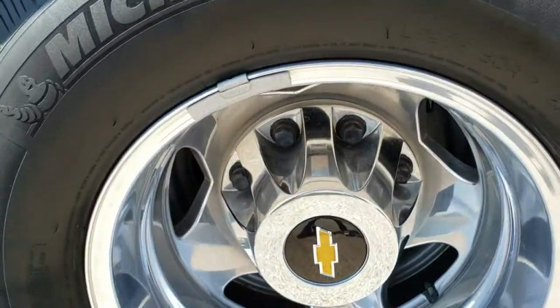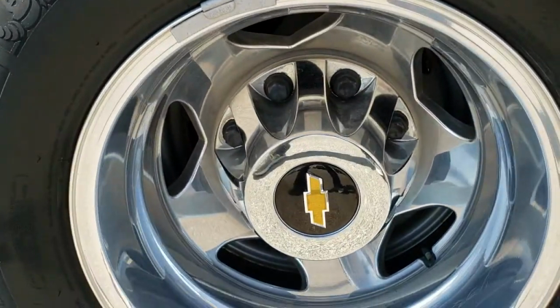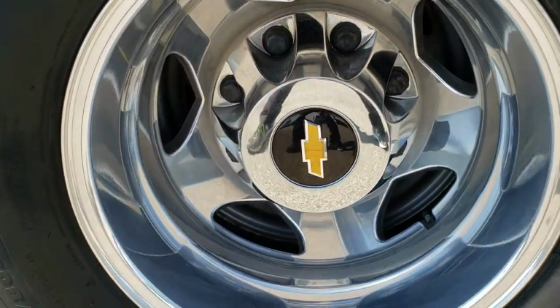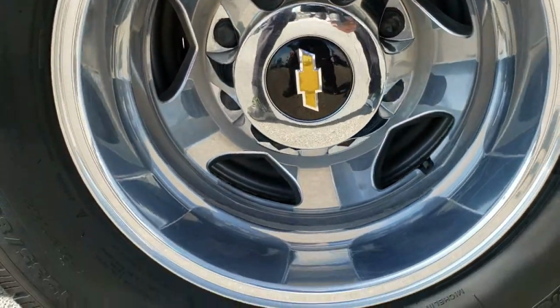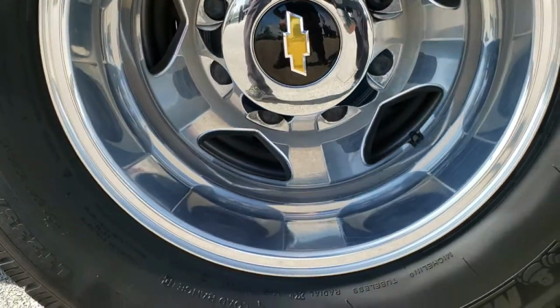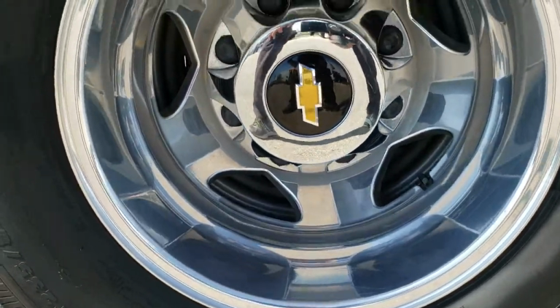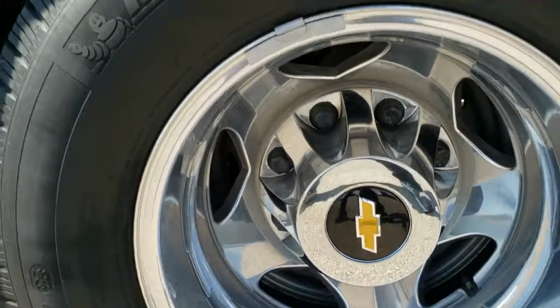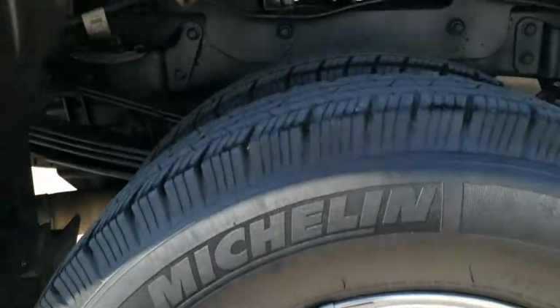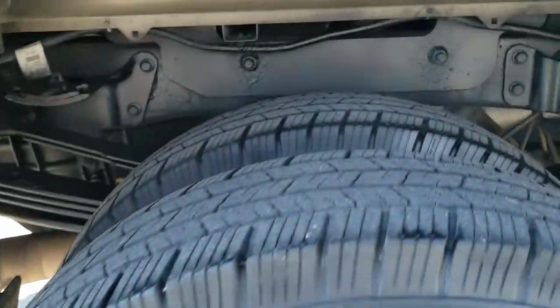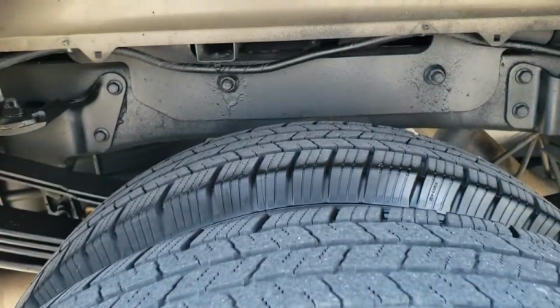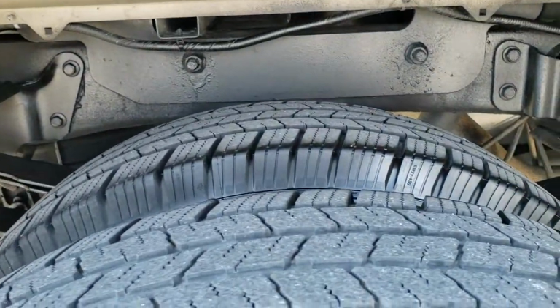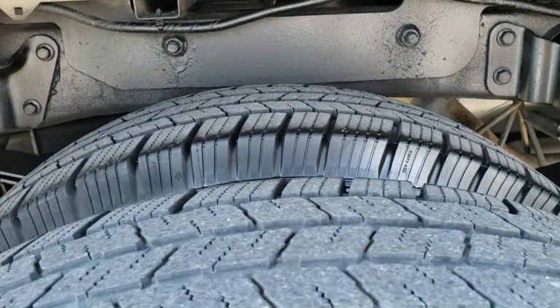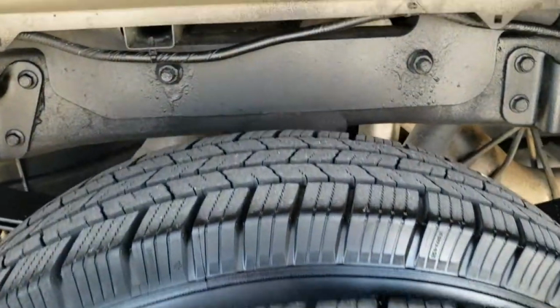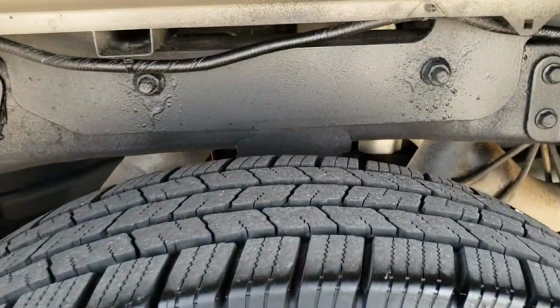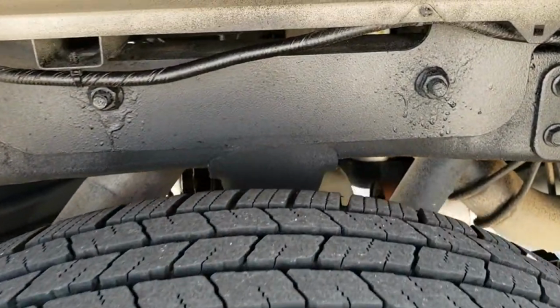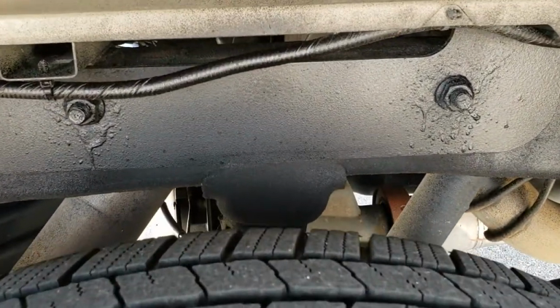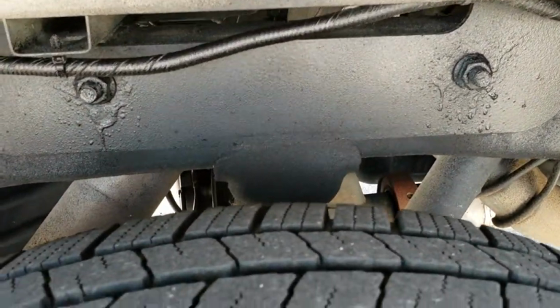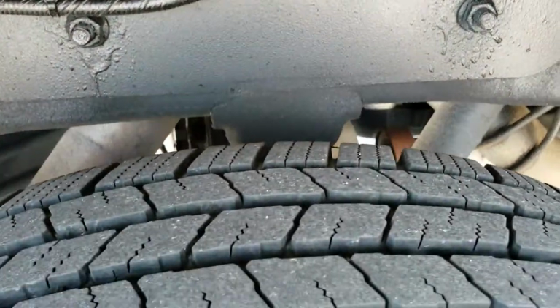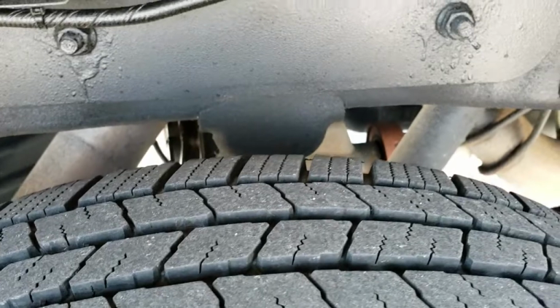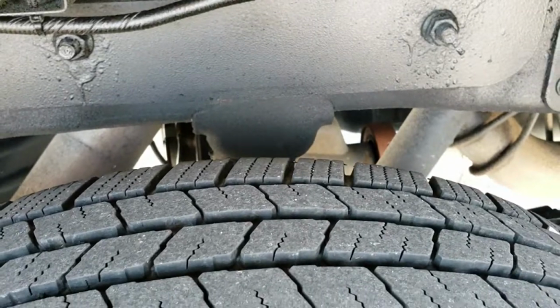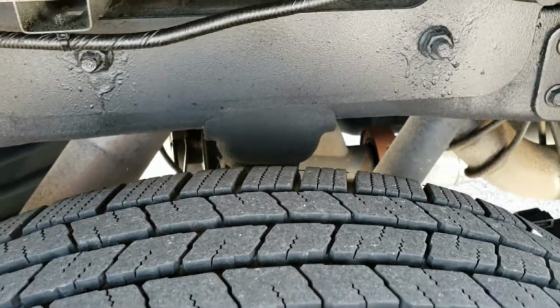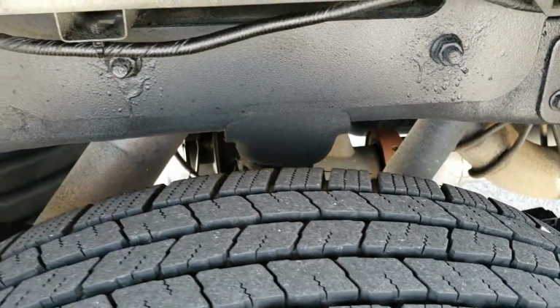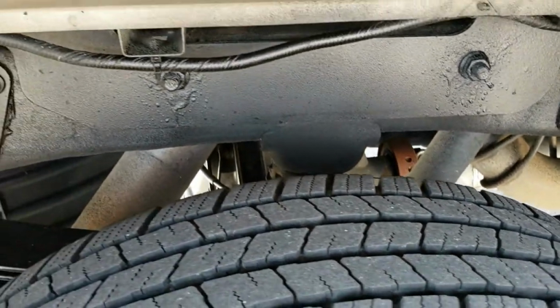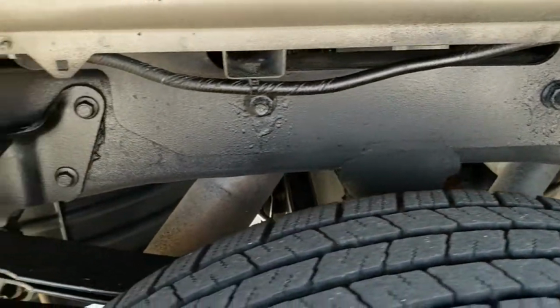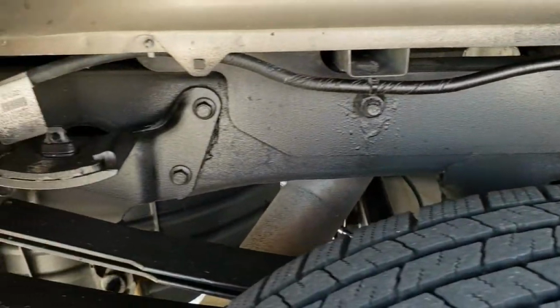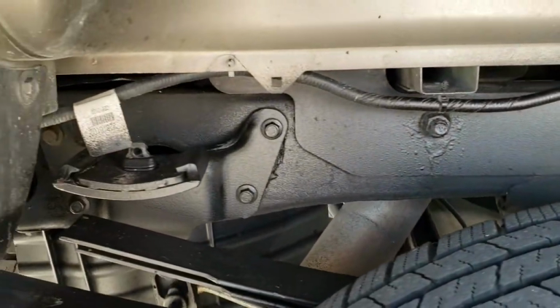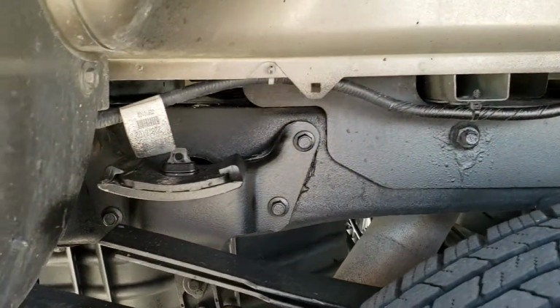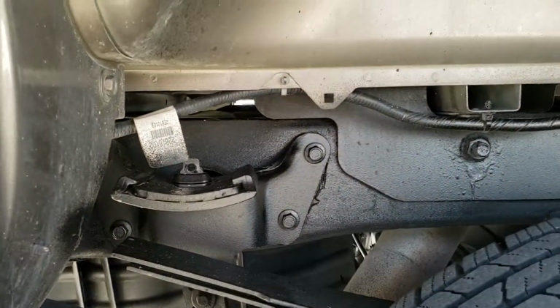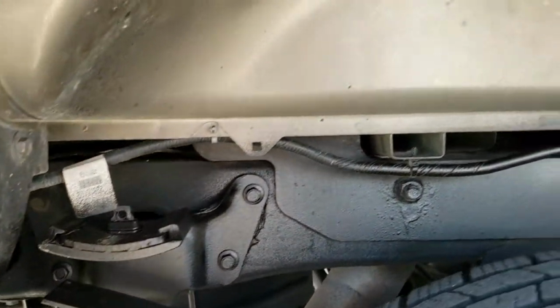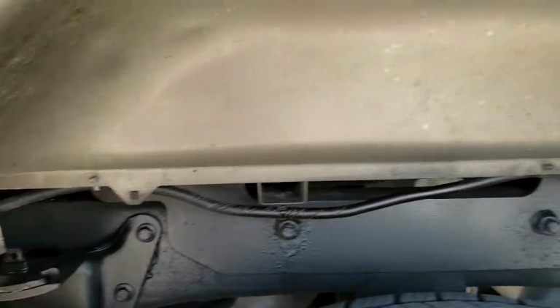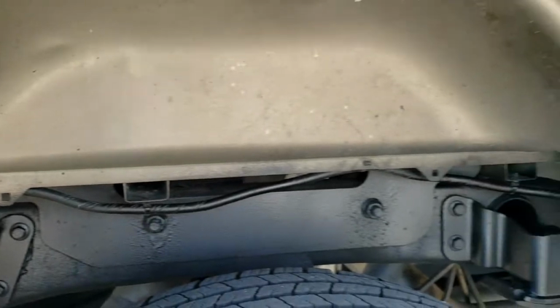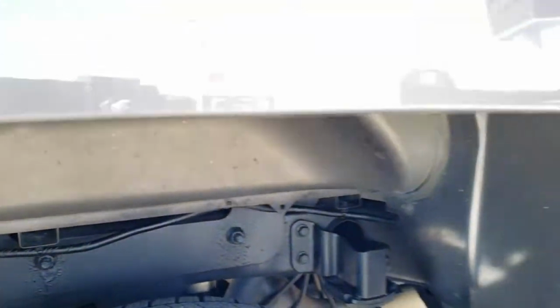This back rim is in excellent shape as well. Back tires have just about as much tread as the front tires, and that one looks pretty new on the inside. The box rails and frame all look really good.